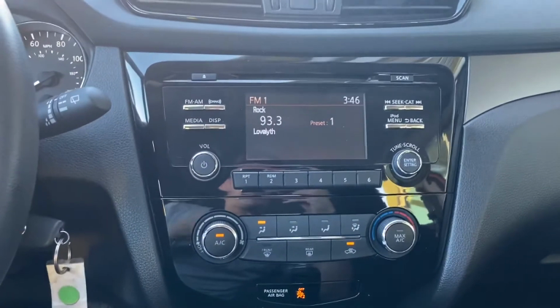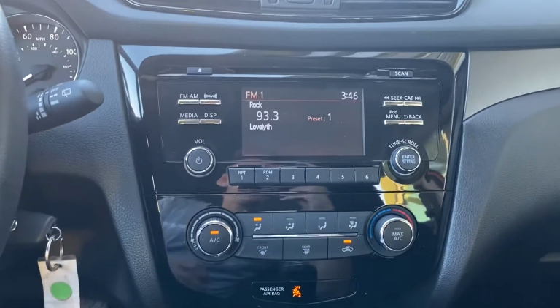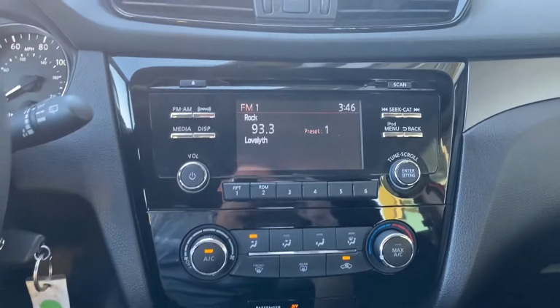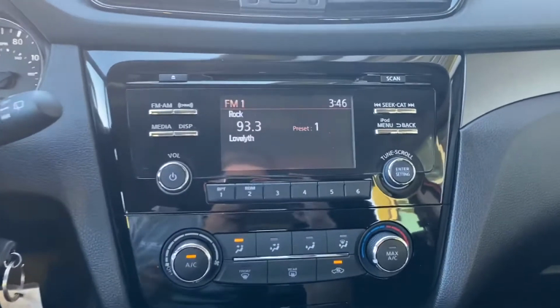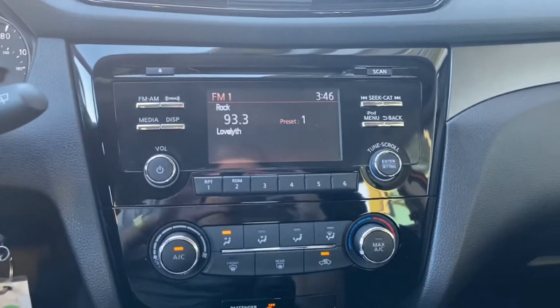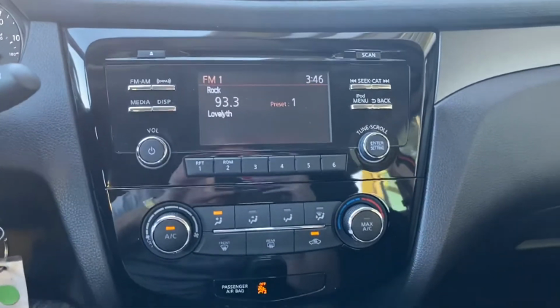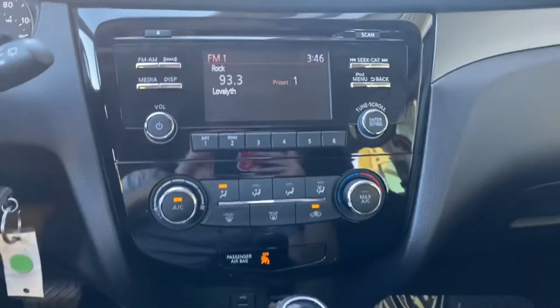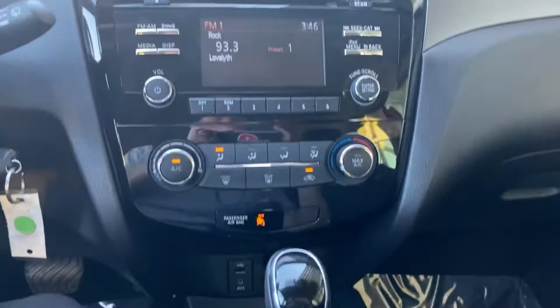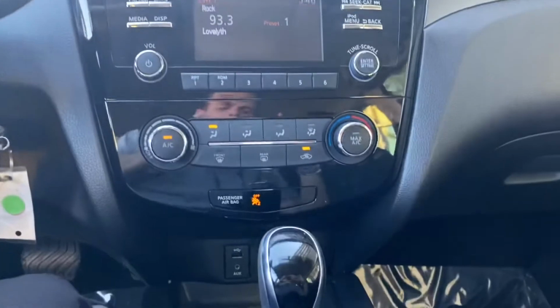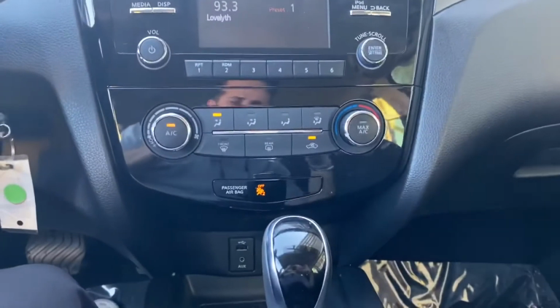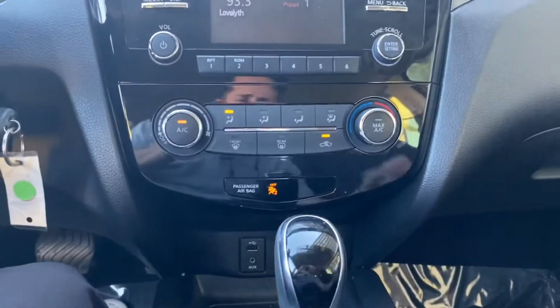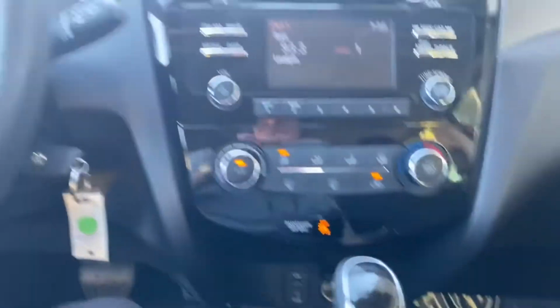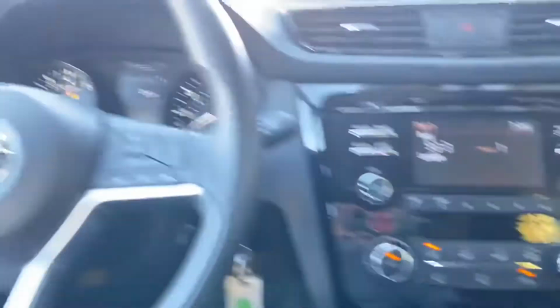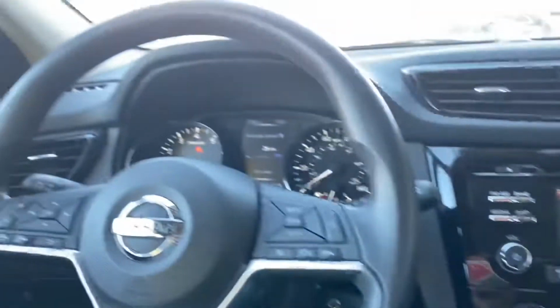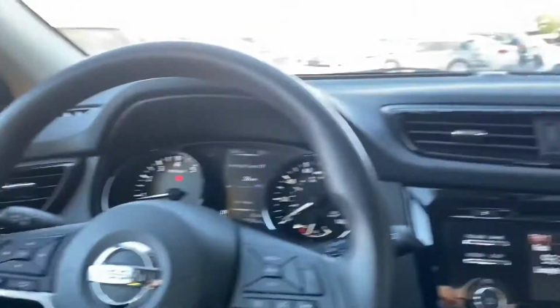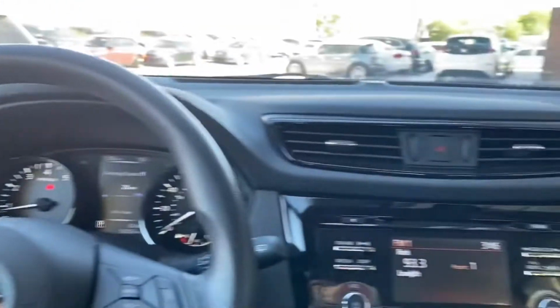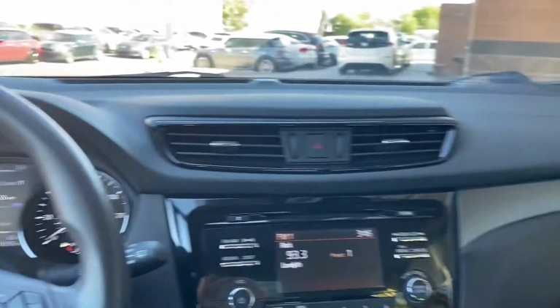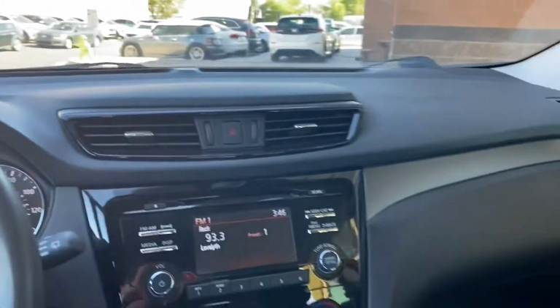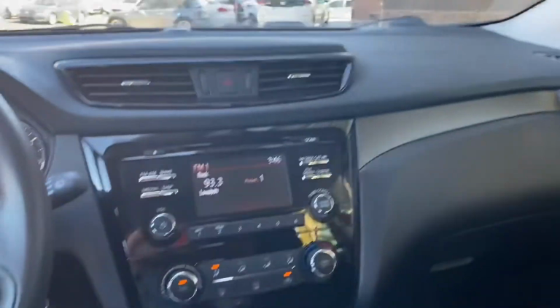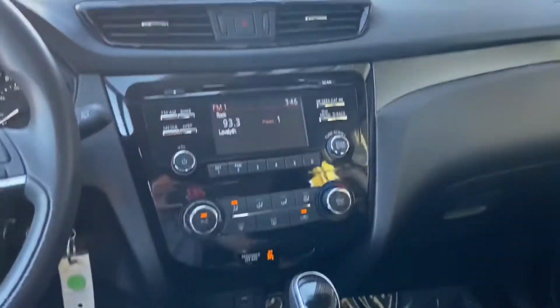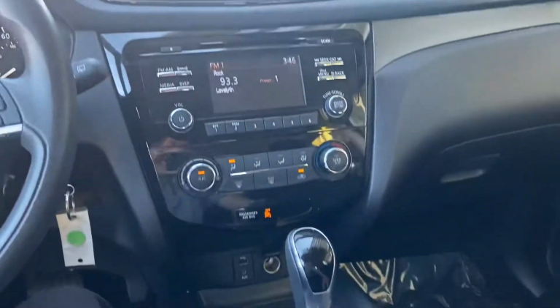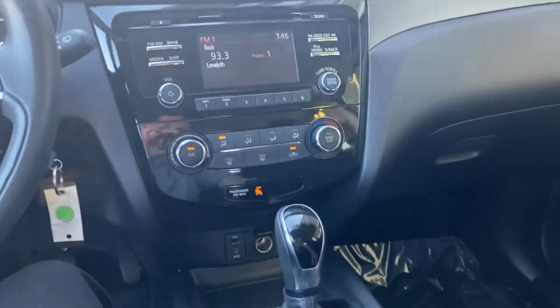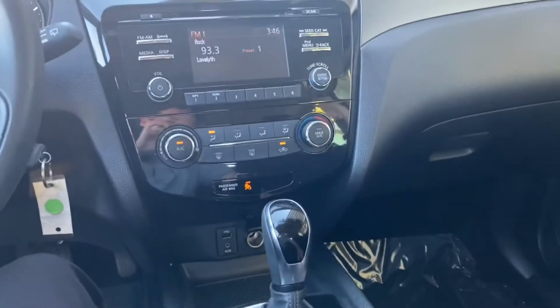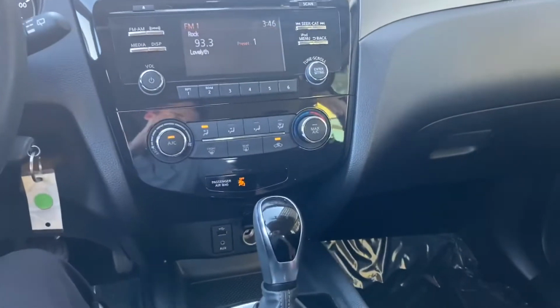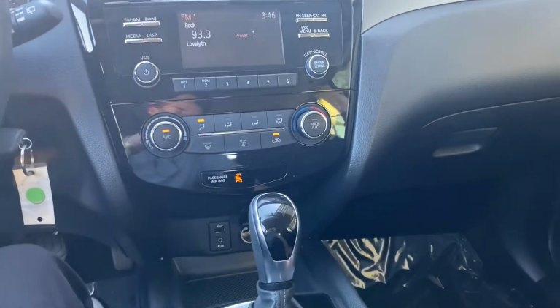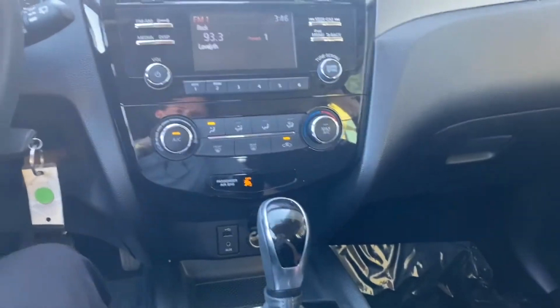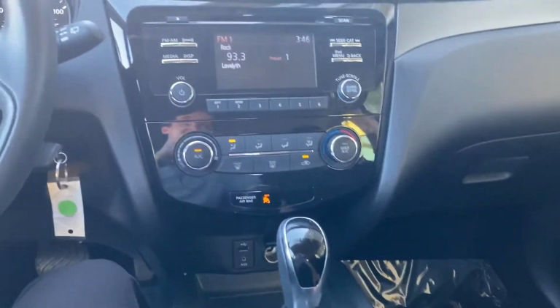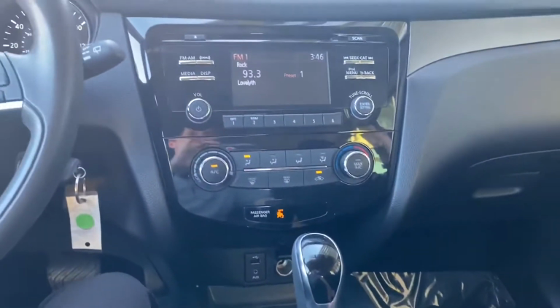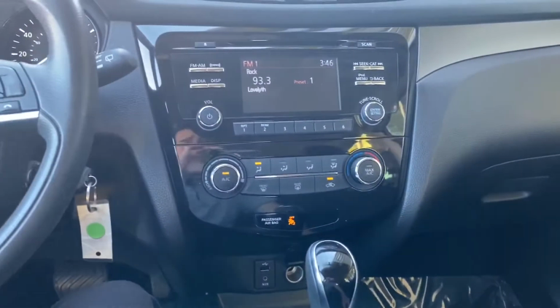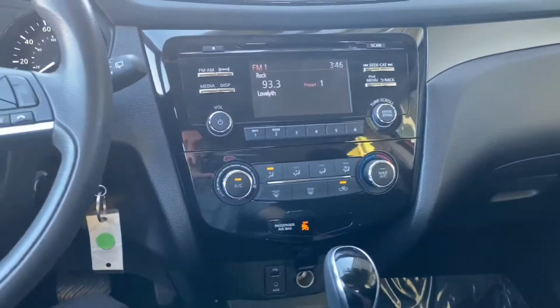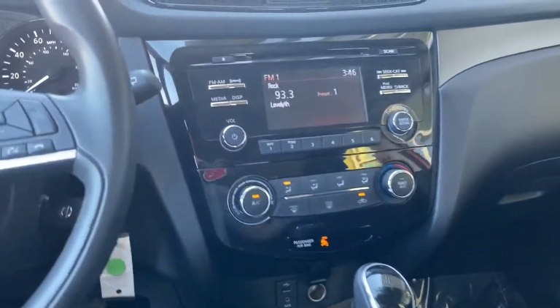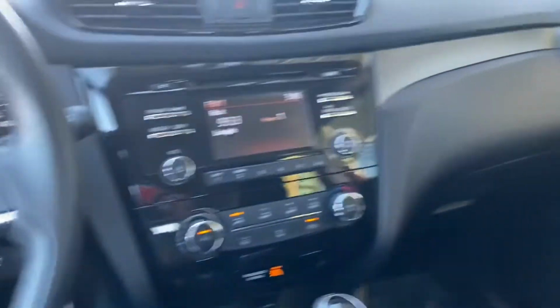All the settings are clustered around the media display. For the climate, there are four AC vents coming out of the front as well as two in the back, and the AC is ice cold — it feels great.